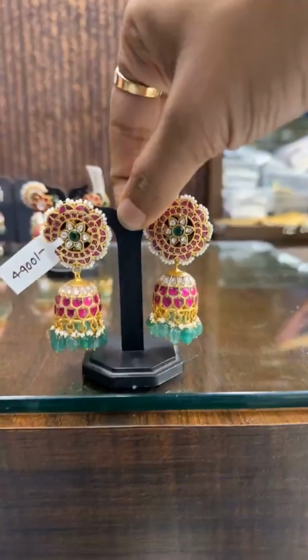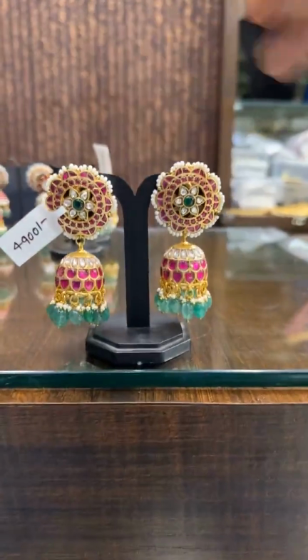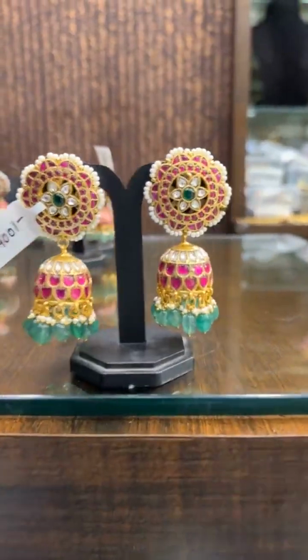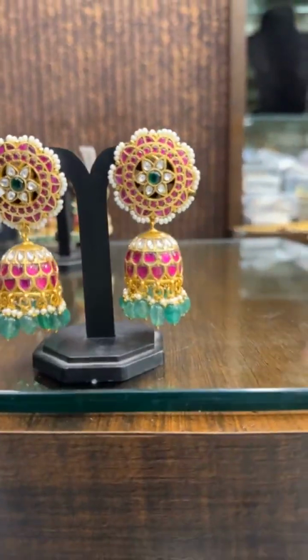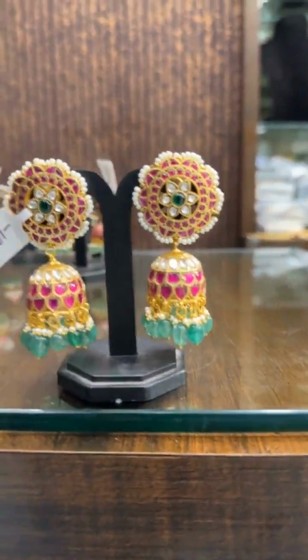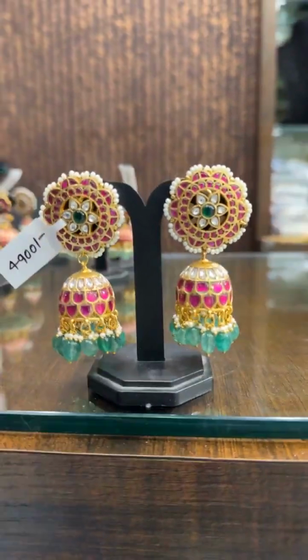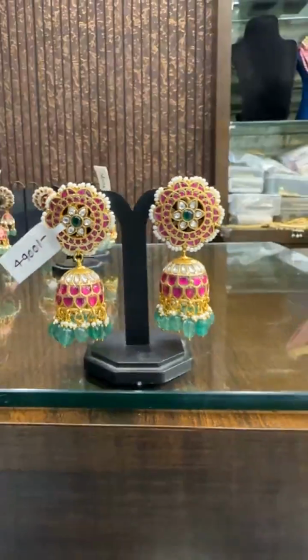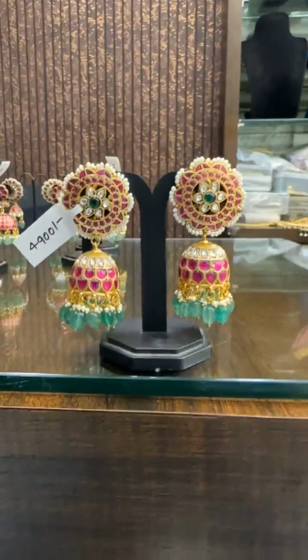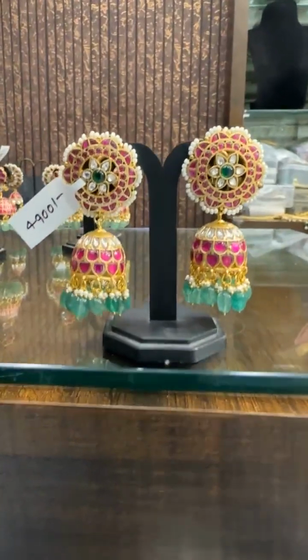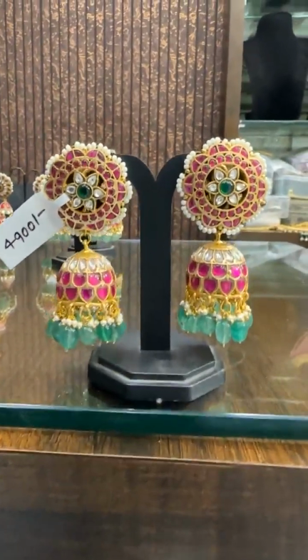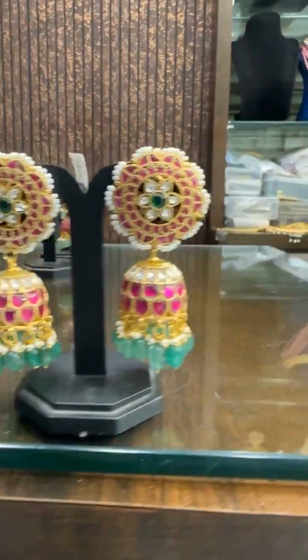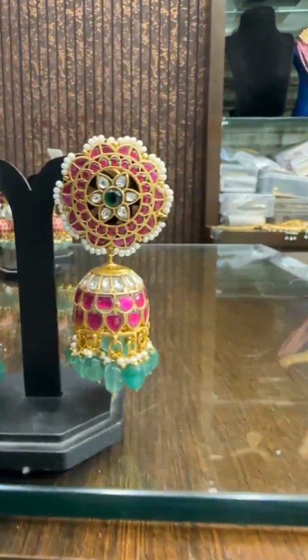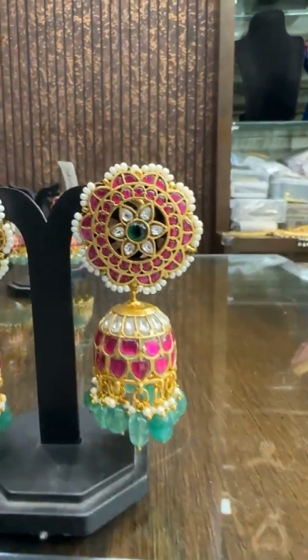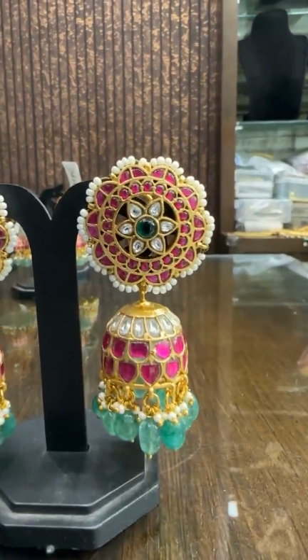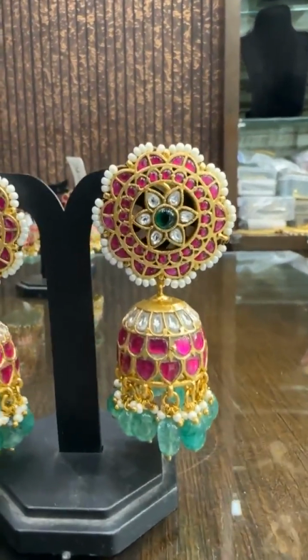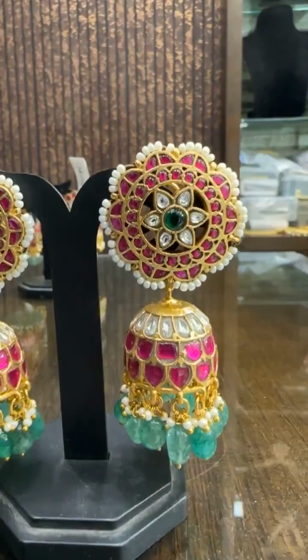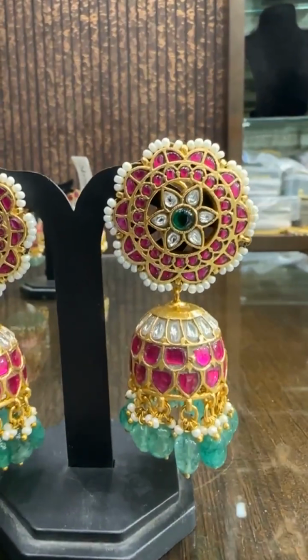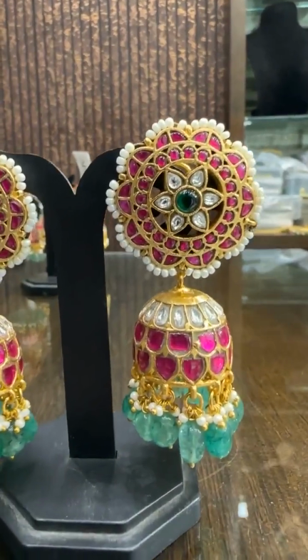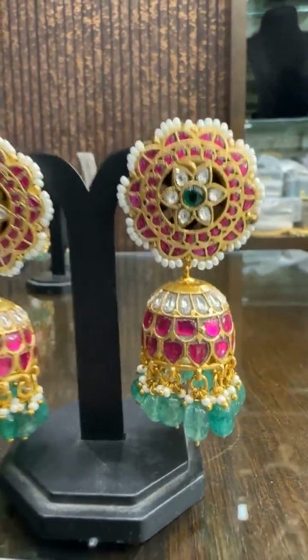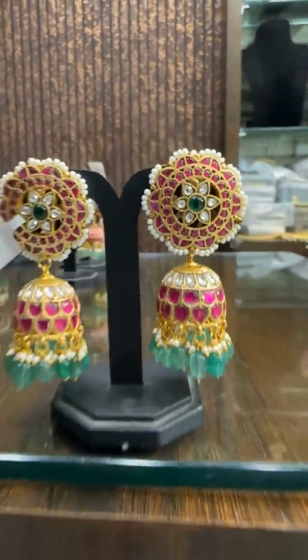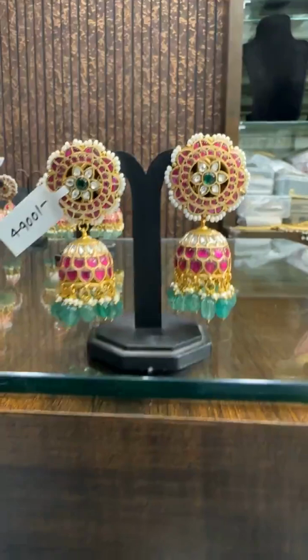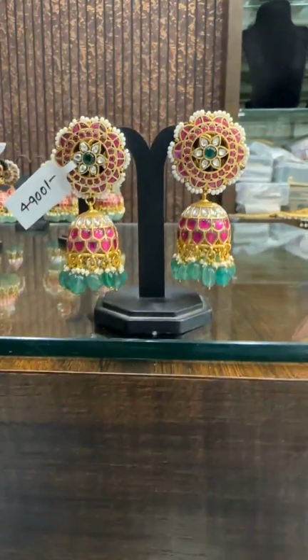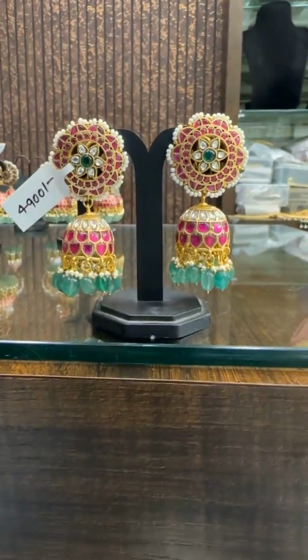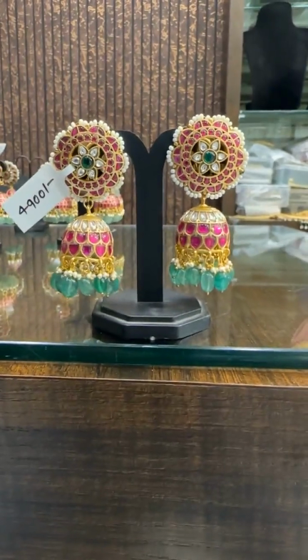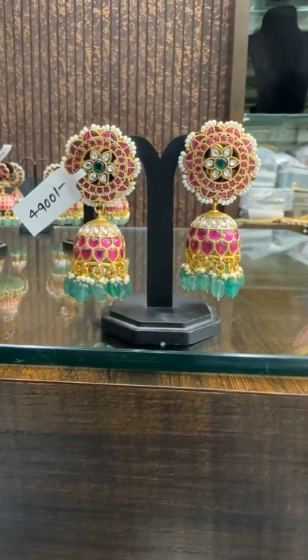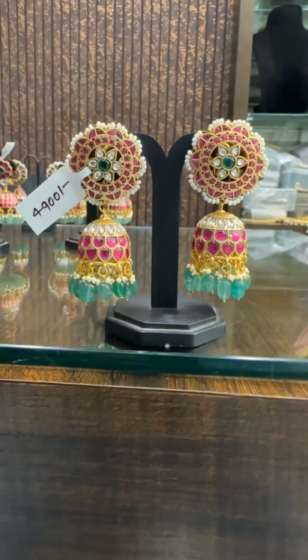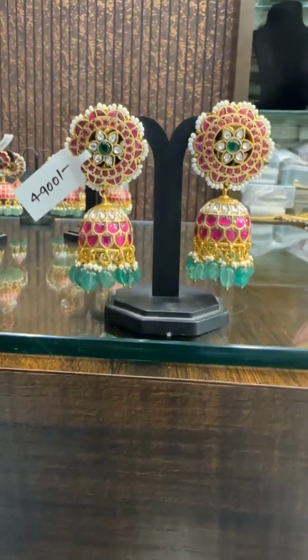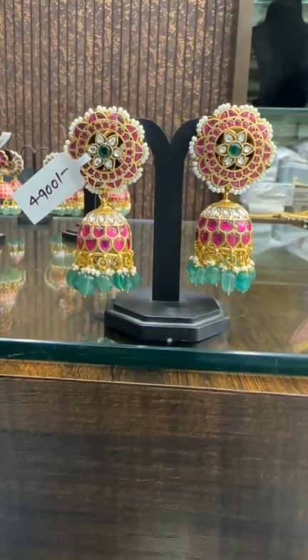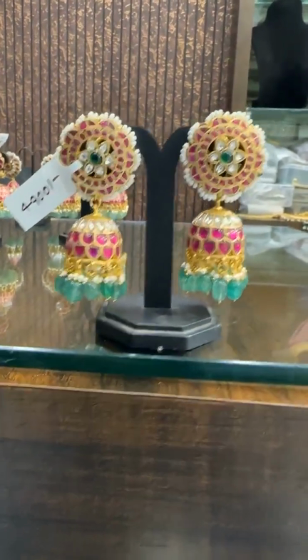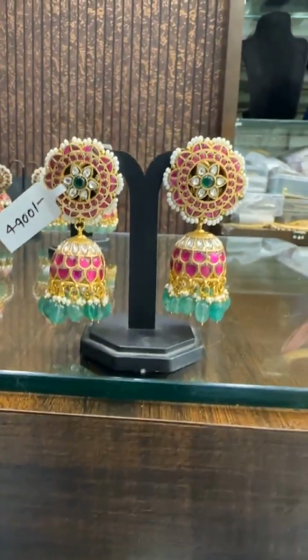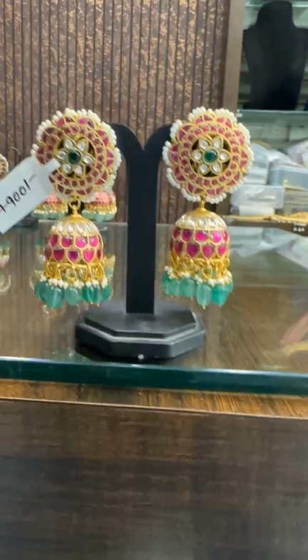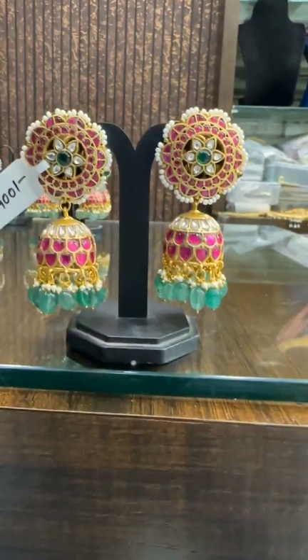Then here comes our new collection — mind-blowing design. 24 karat gold plated jewelry. The price is ₹4900. Big size Jumkas.